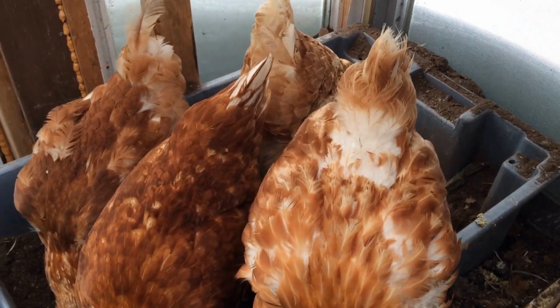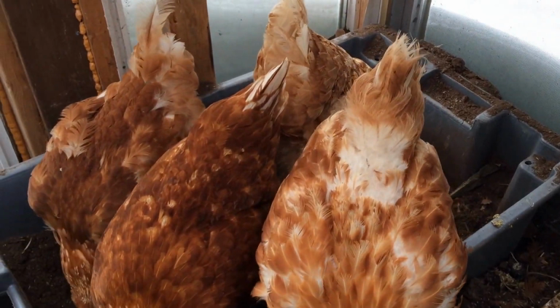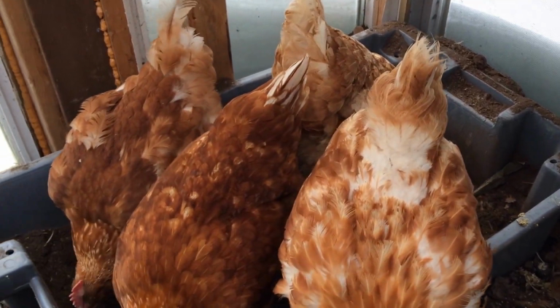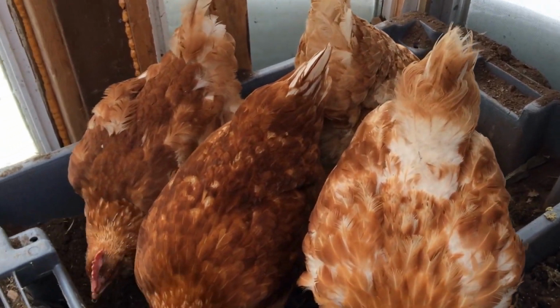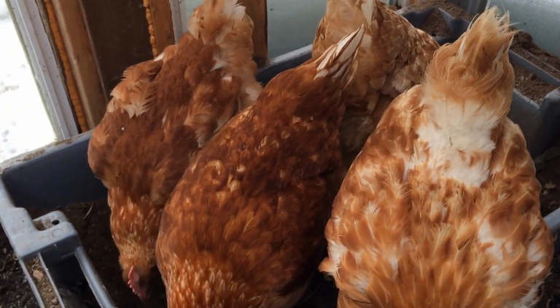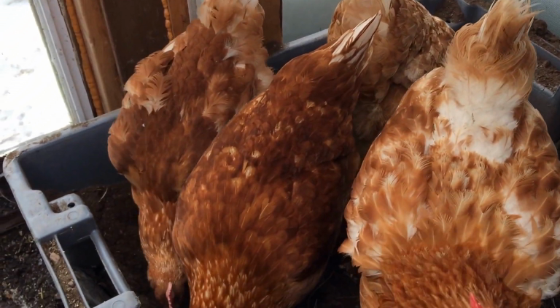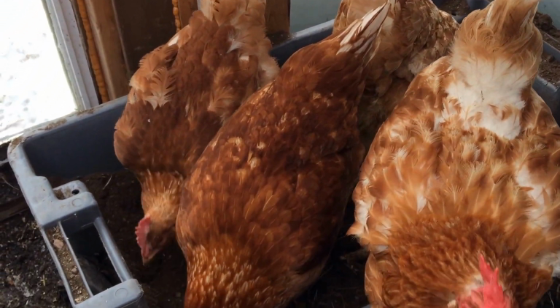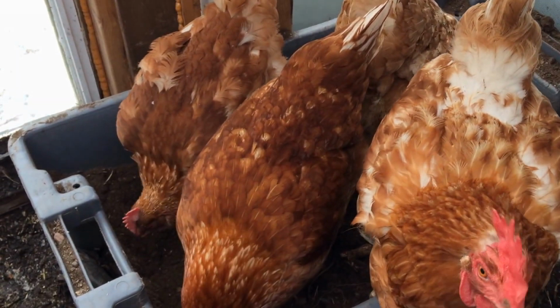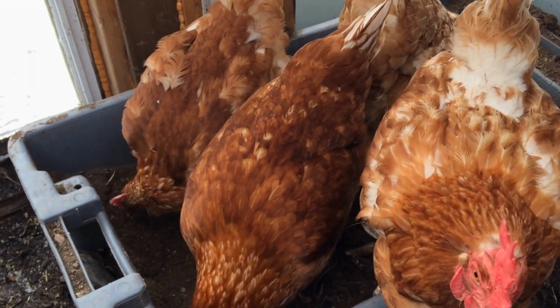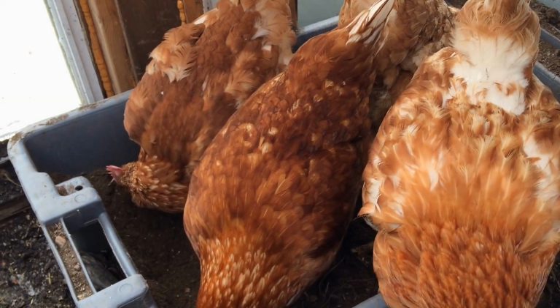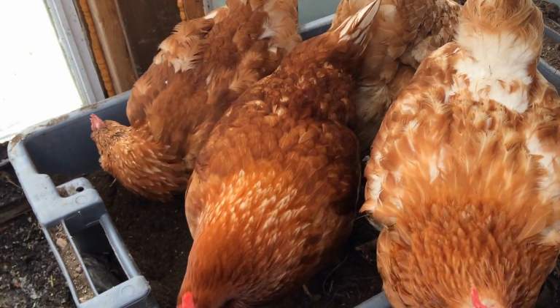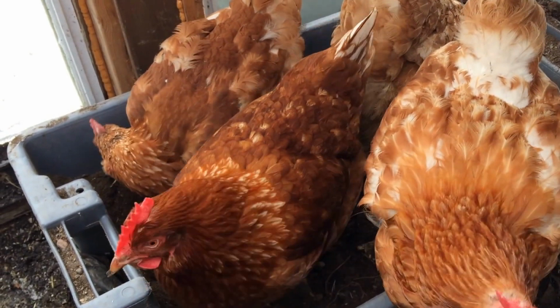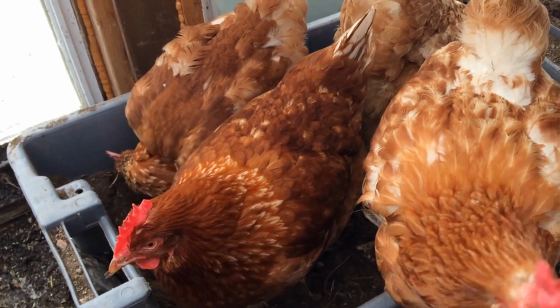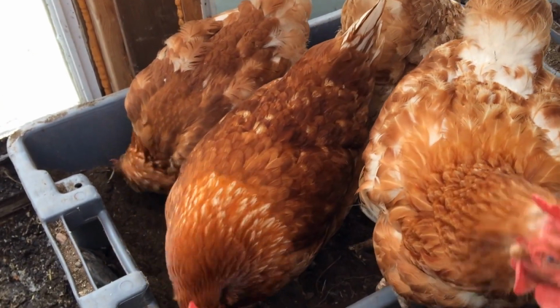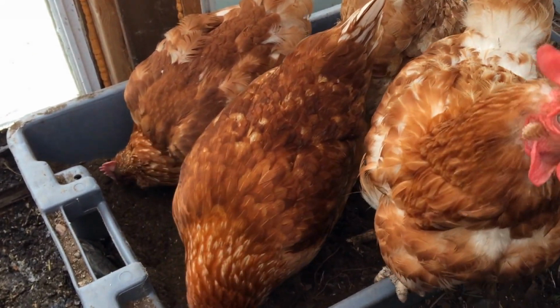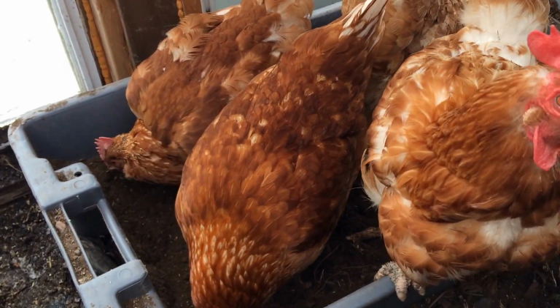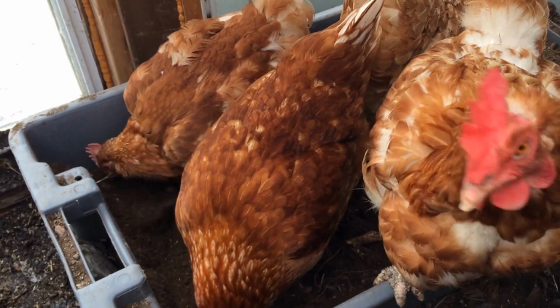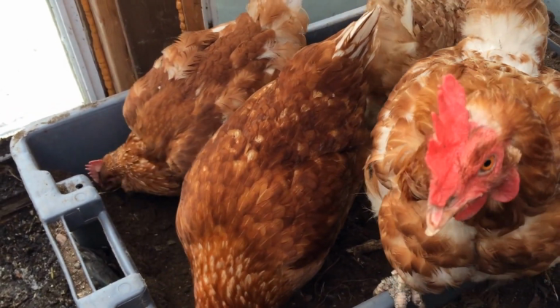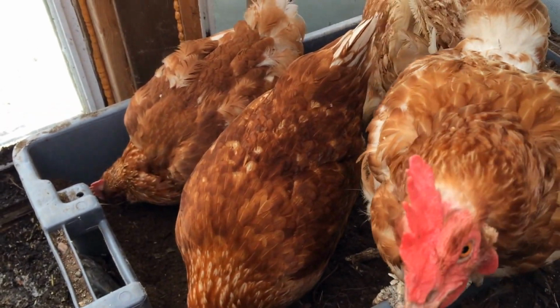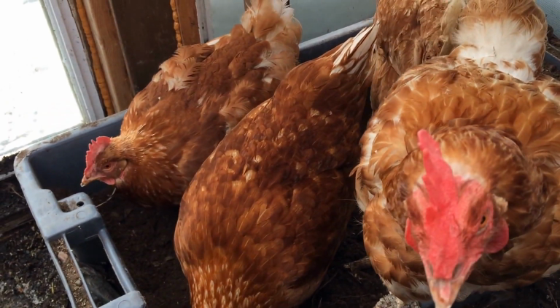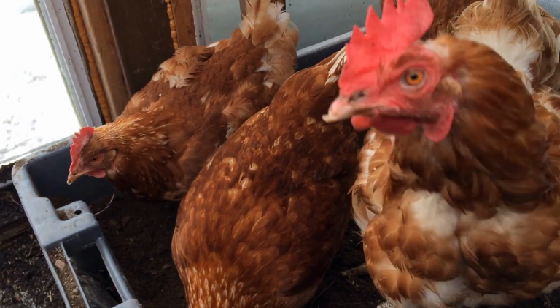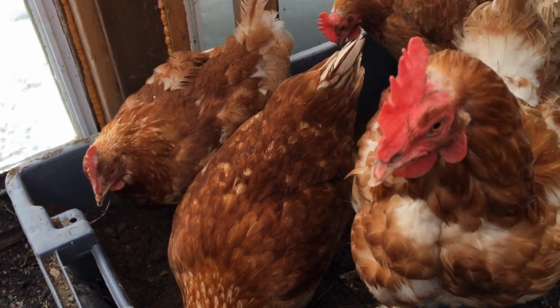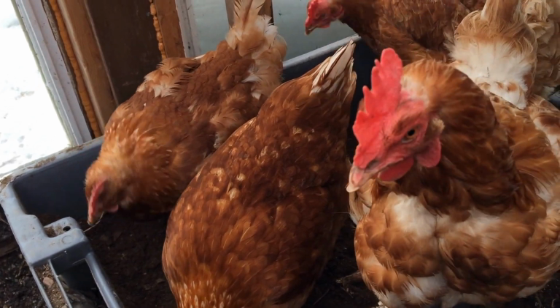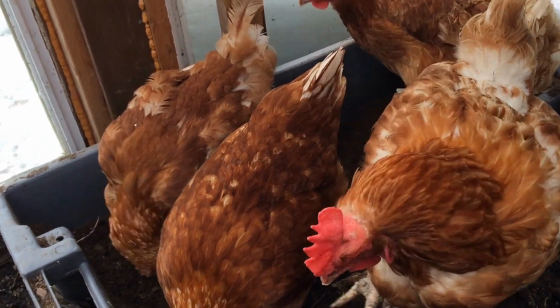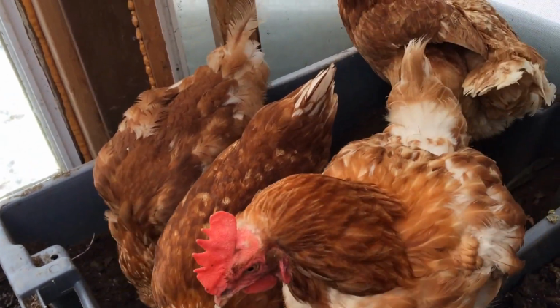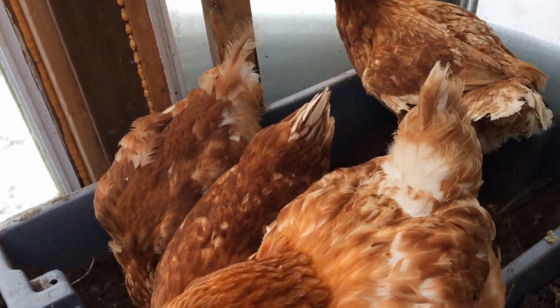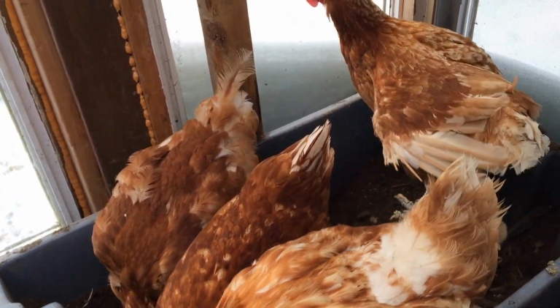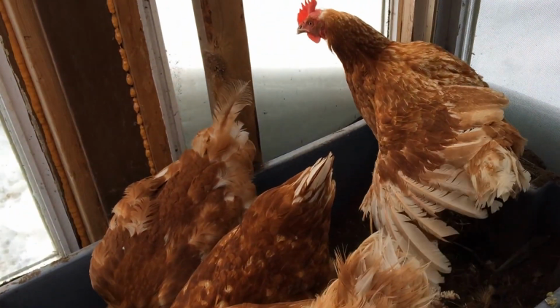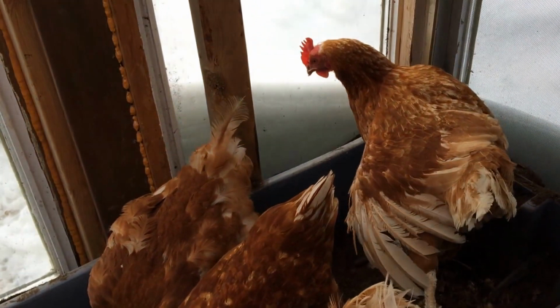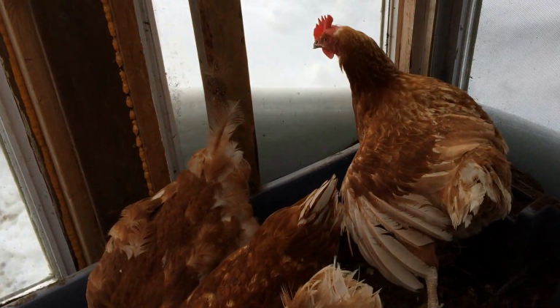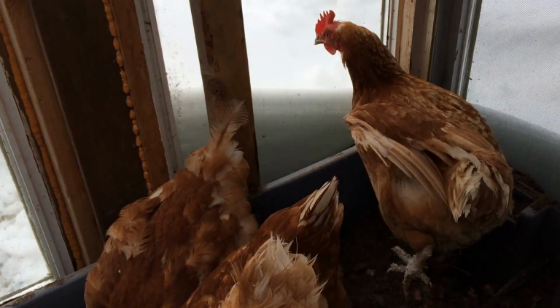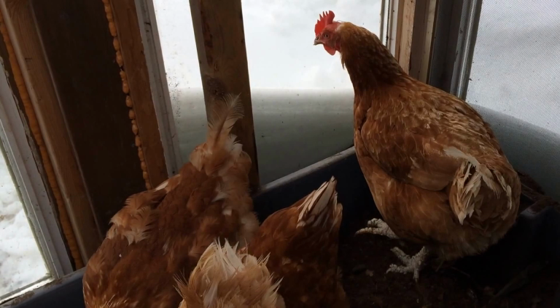Hi YouTube. I just wanted to give anyone who's interested a quick look at our solar heated chicken coop. It's actually just our greenhouse, but we got some chickens this summer and we were trying to explore it as an option for keeping them warm over the winter.